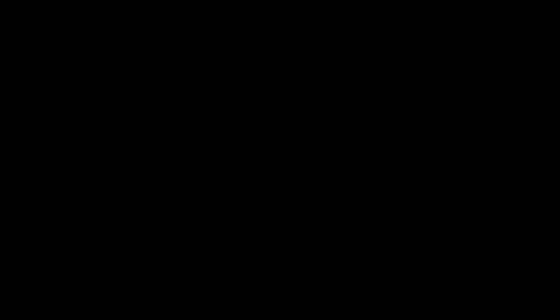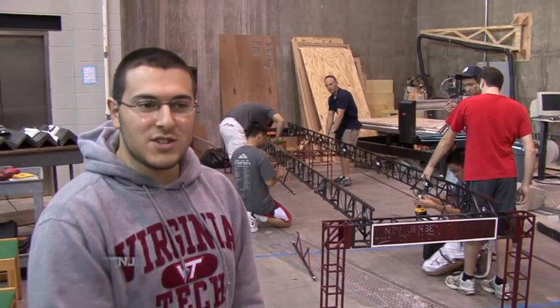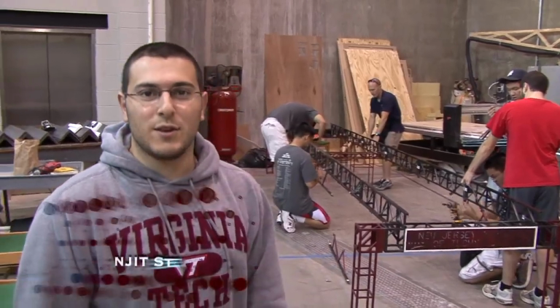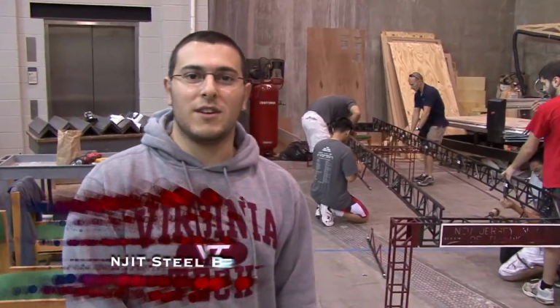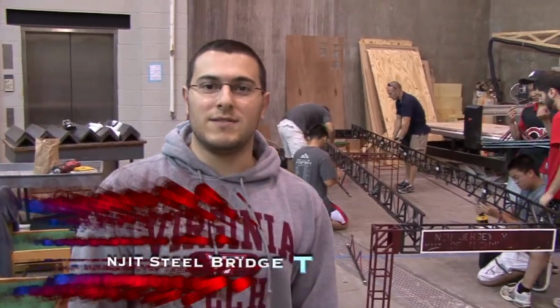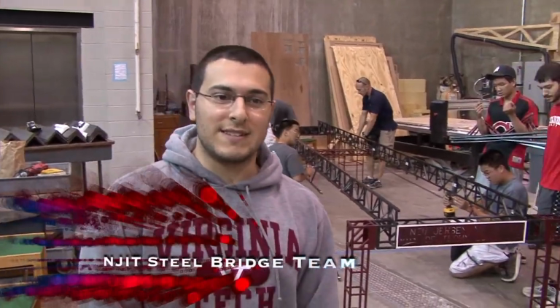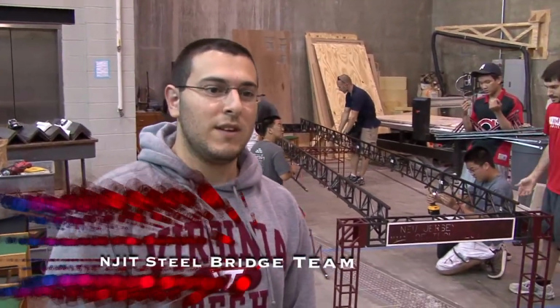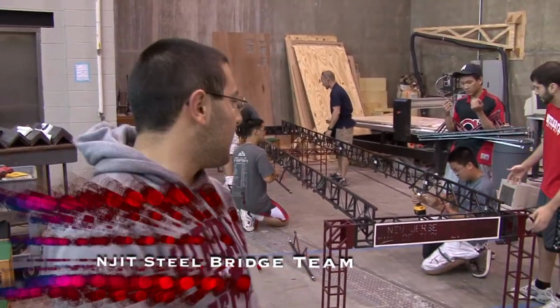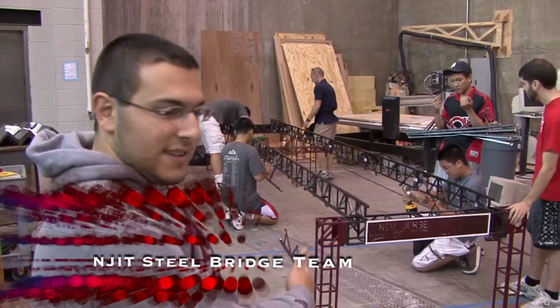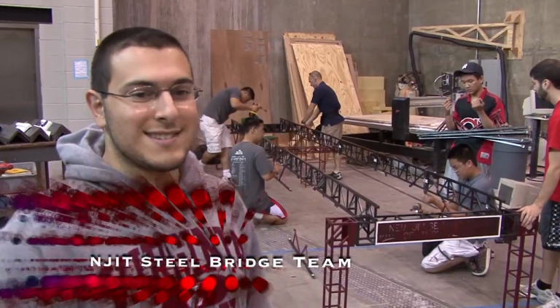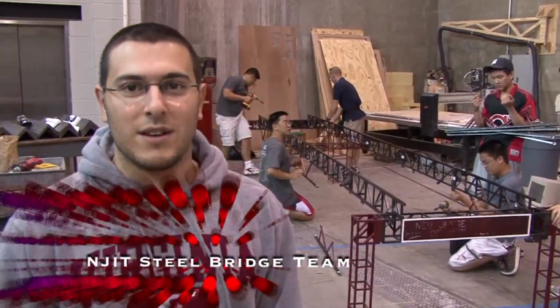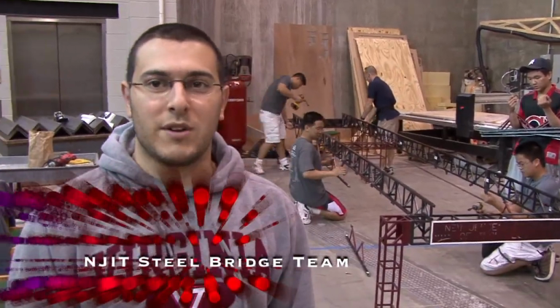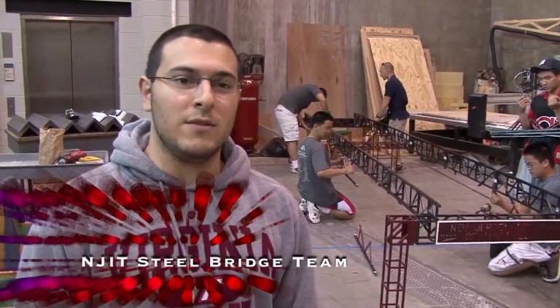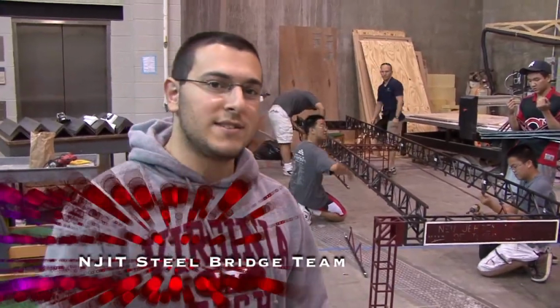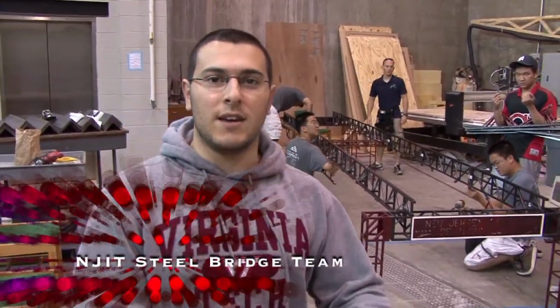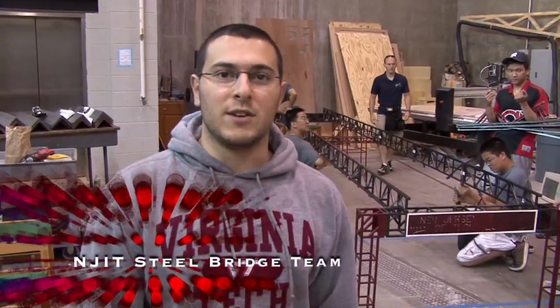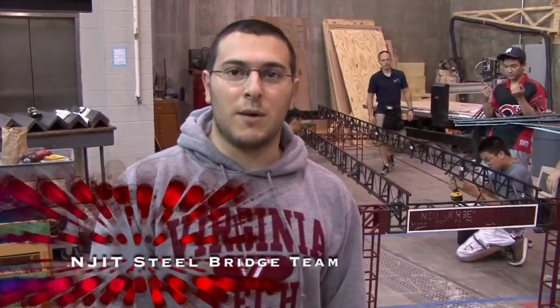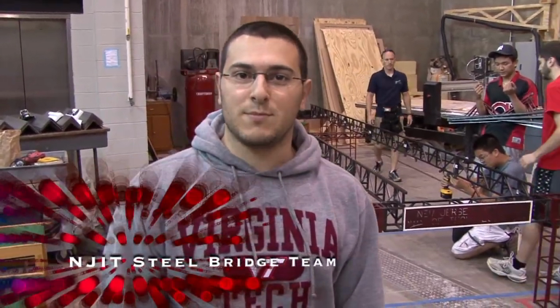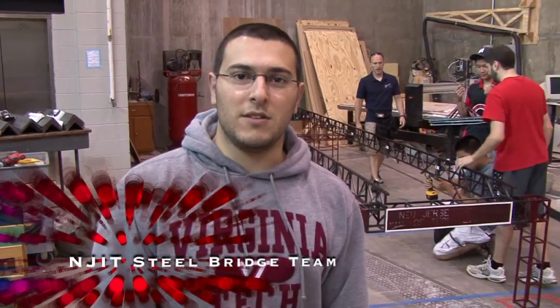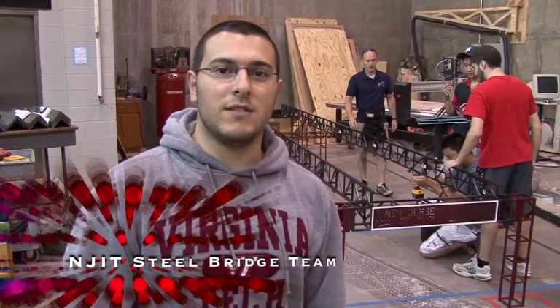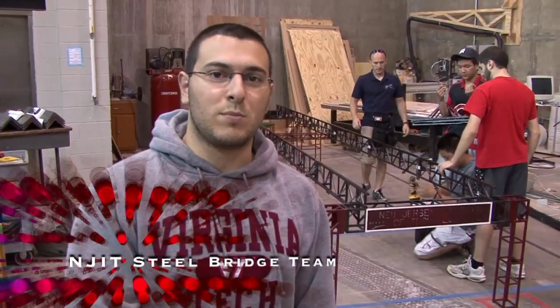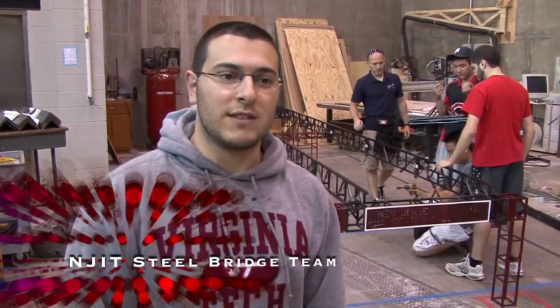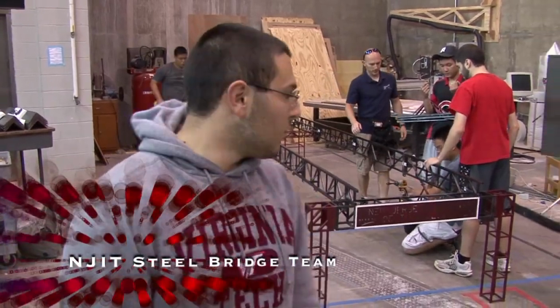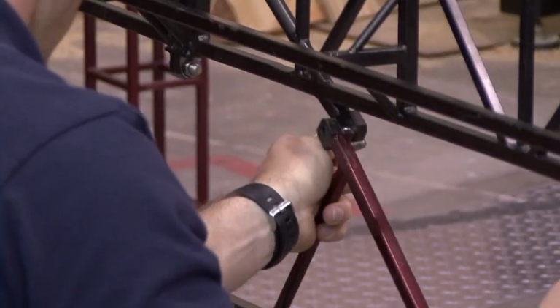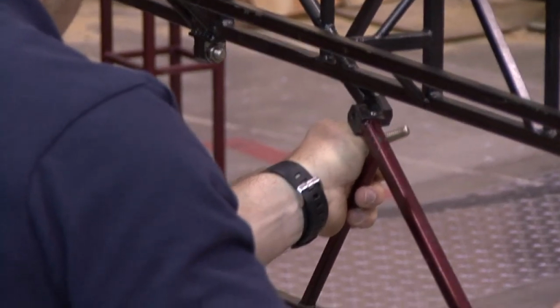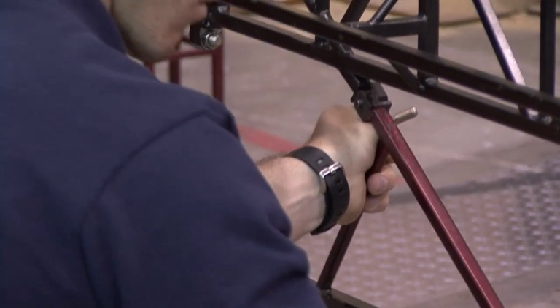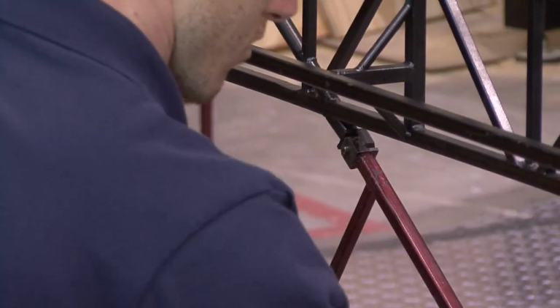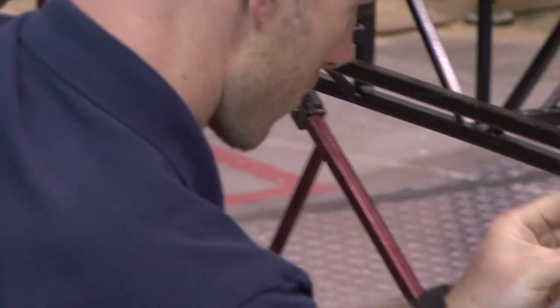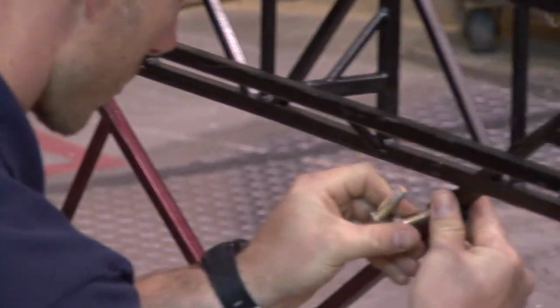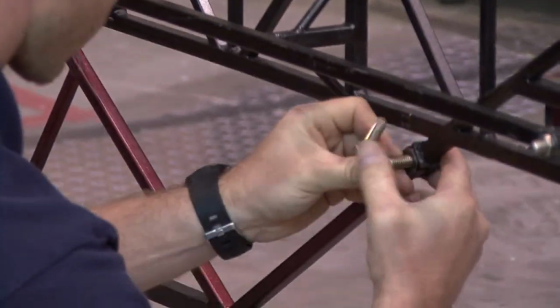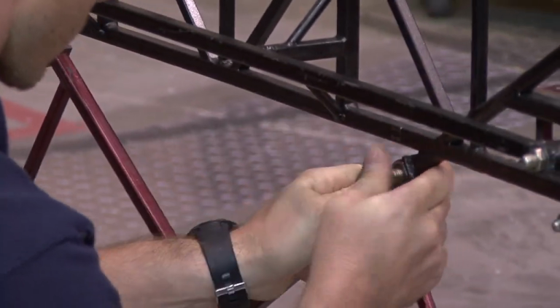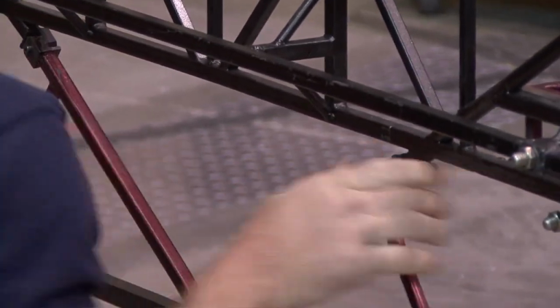This is the NJIT steel bridge building team and we're just disassembling a bridge right now. Basically the steel bridge competition is supposed to model an actual project where the kids design, fabricate and construct an actual bridge about 20 feet long.